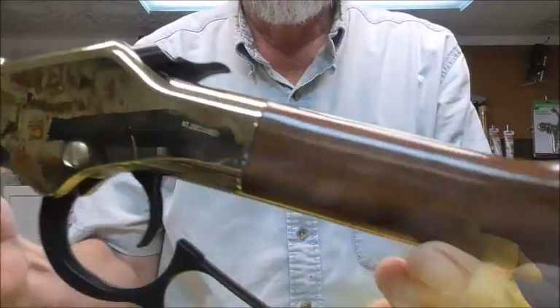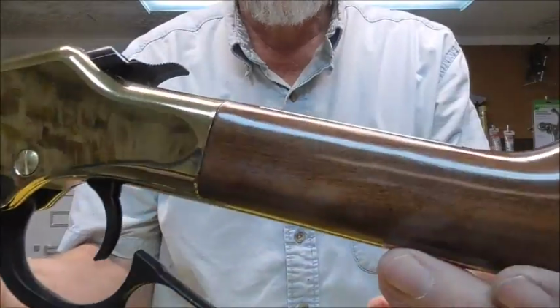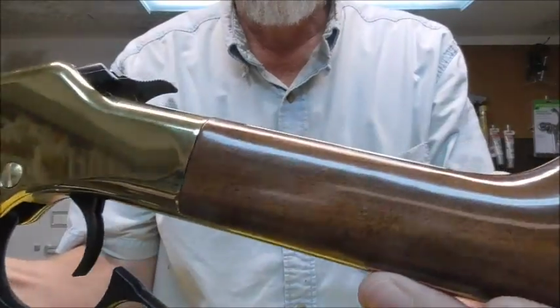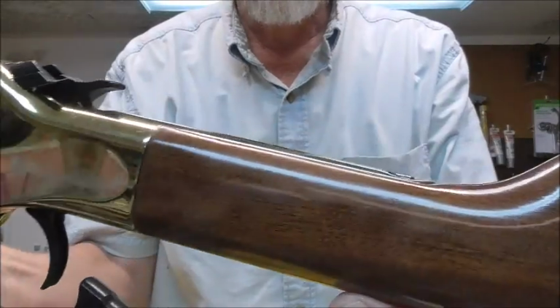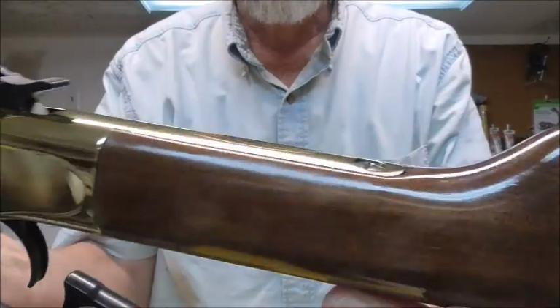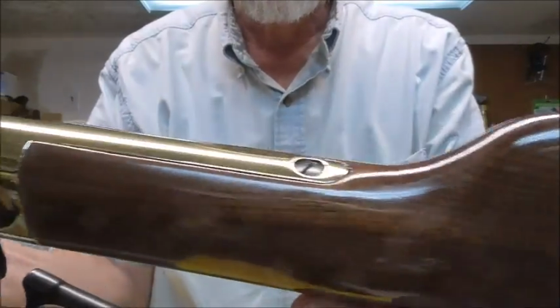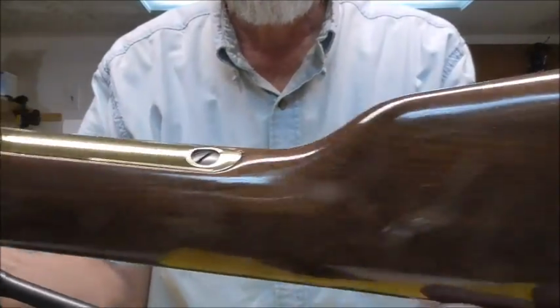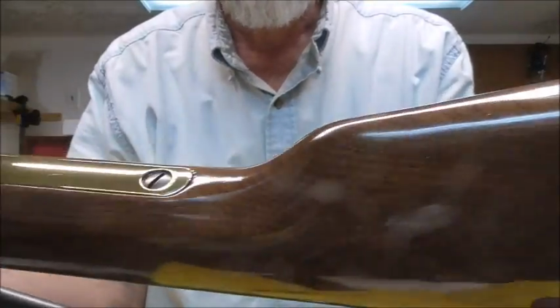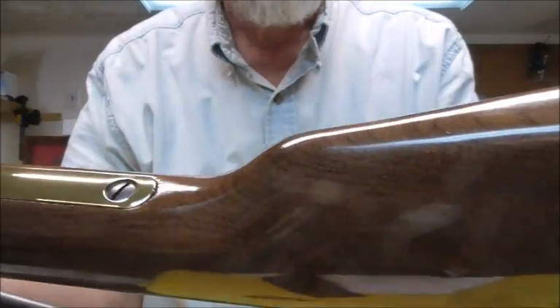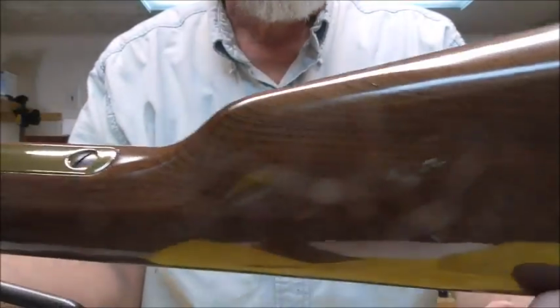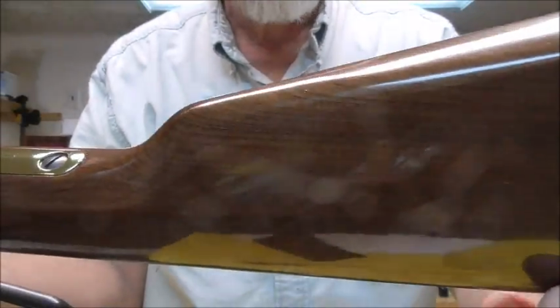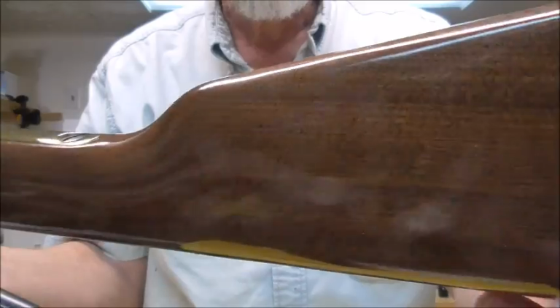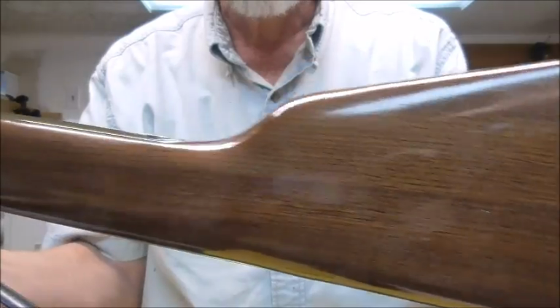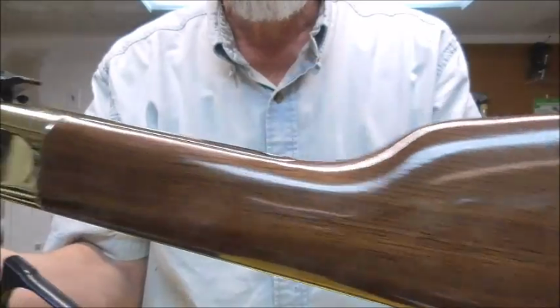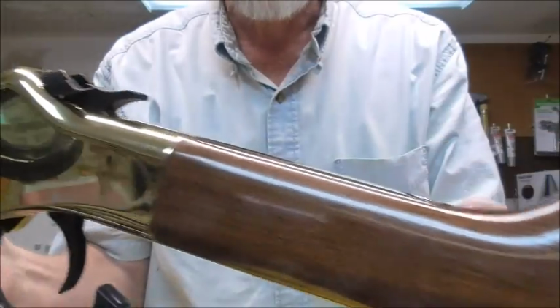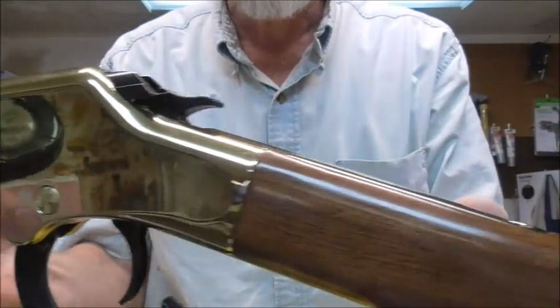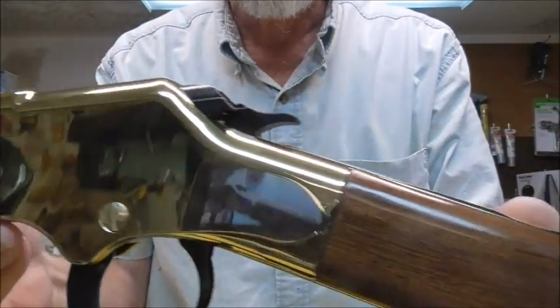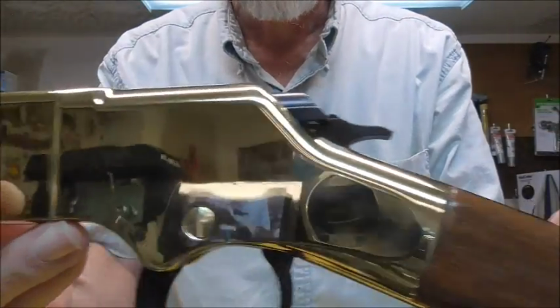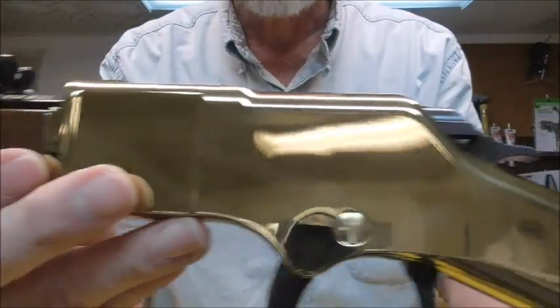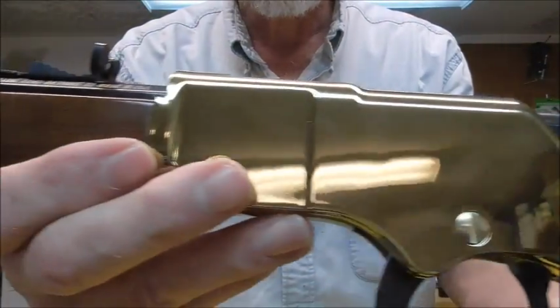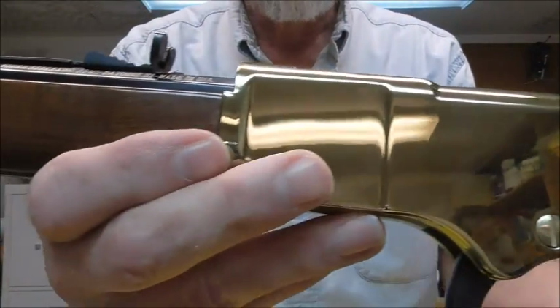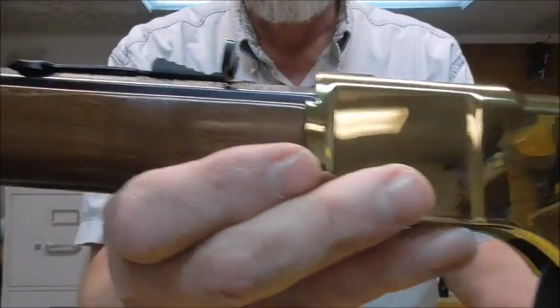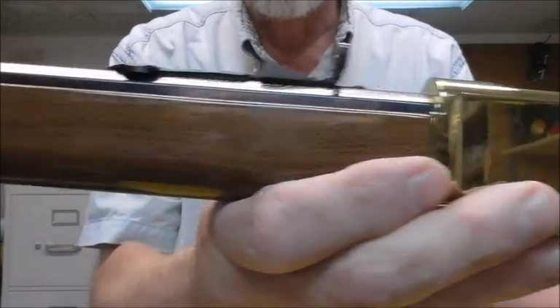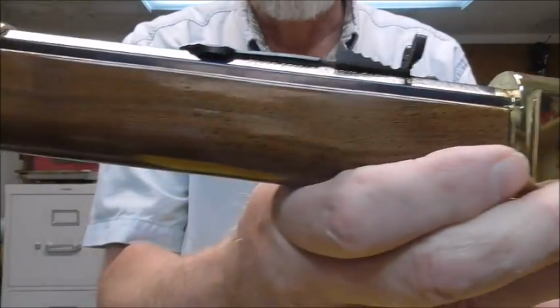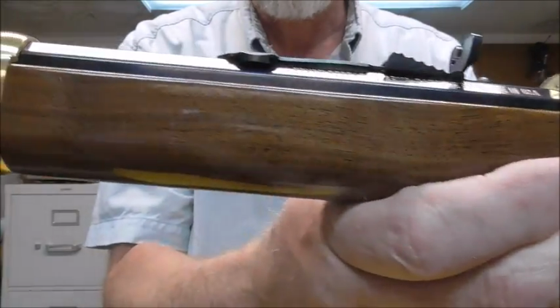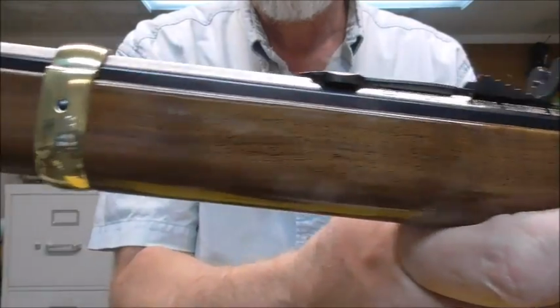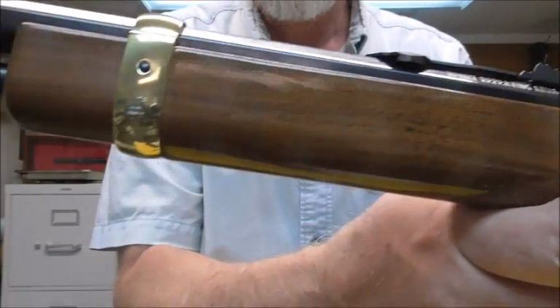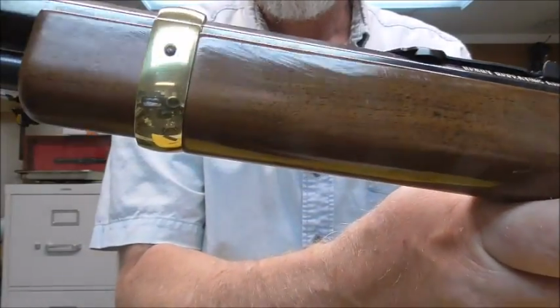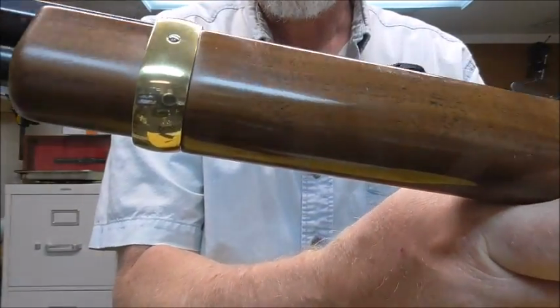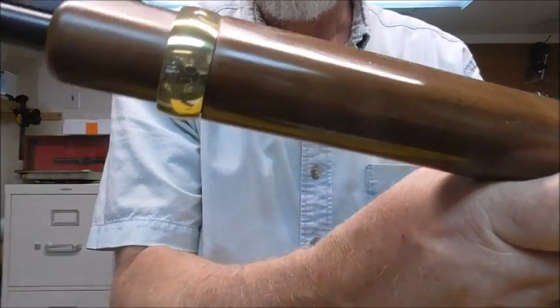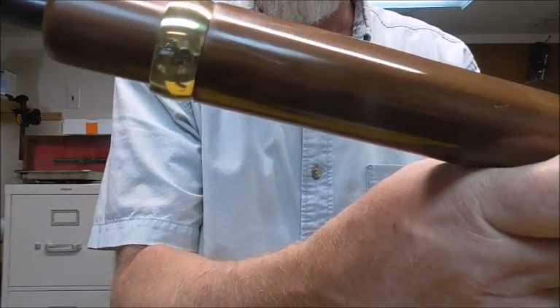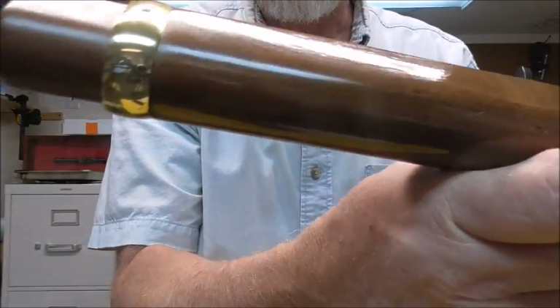Okay, one more look and that's how you make a really pretty rifle even prettier with a little bit of polish.